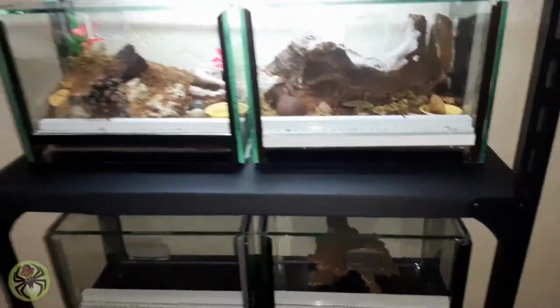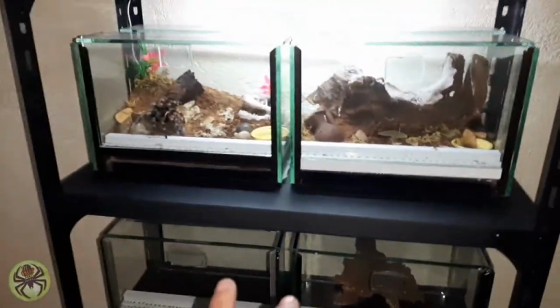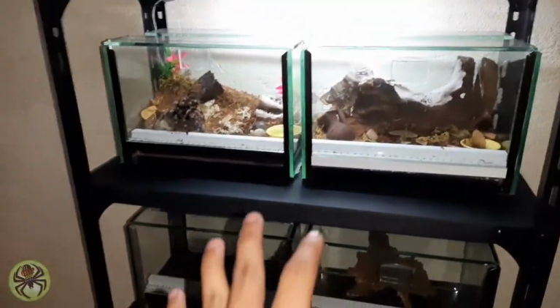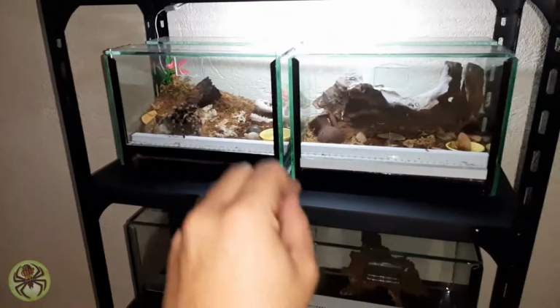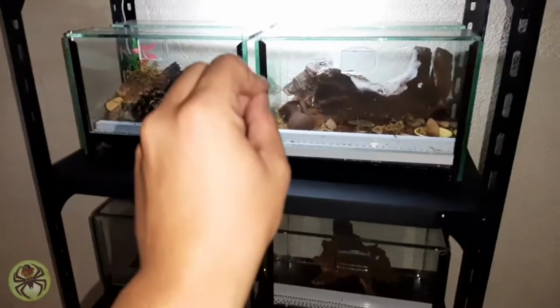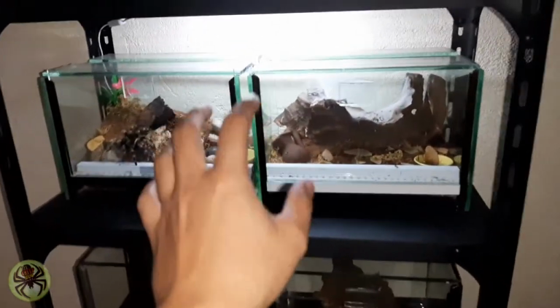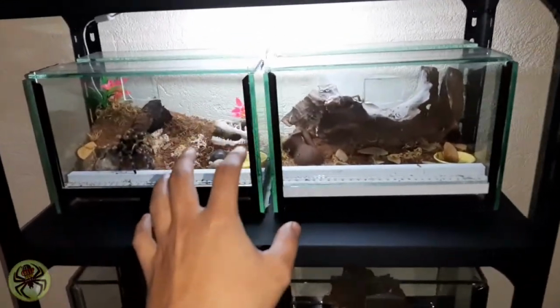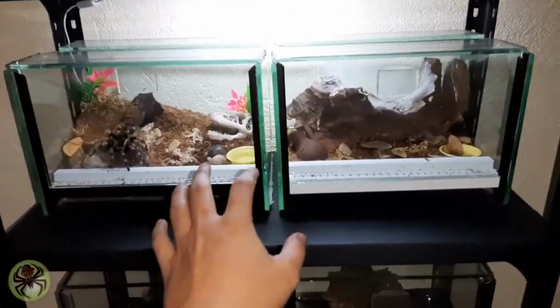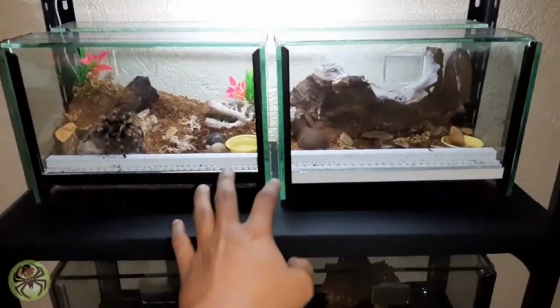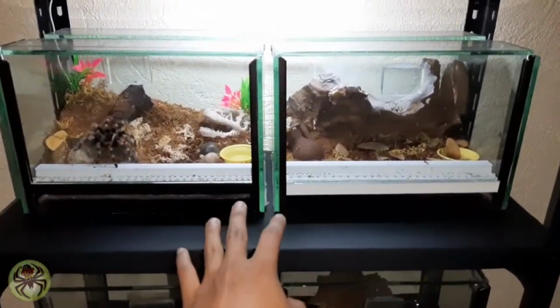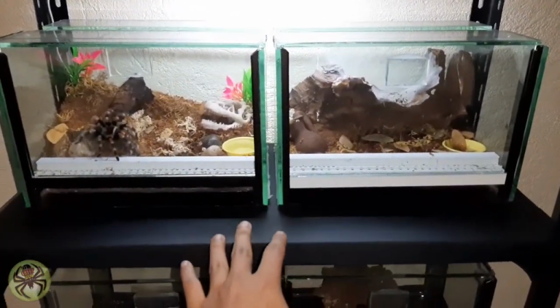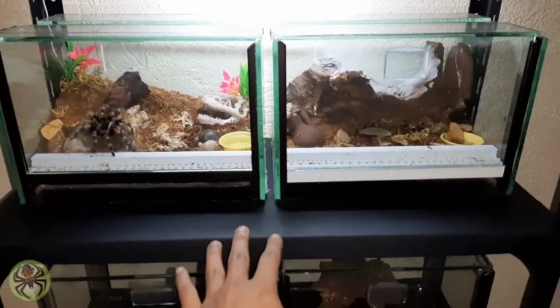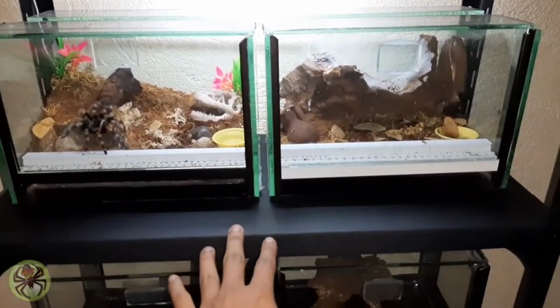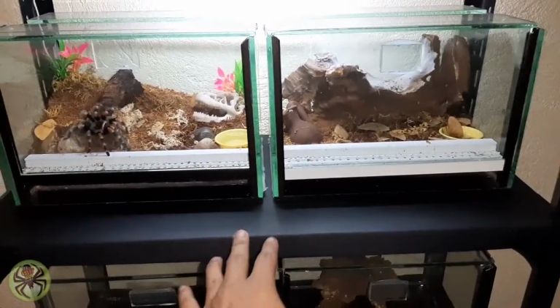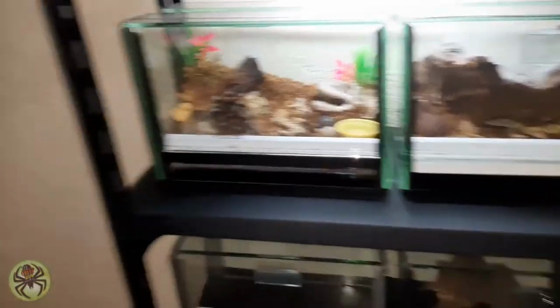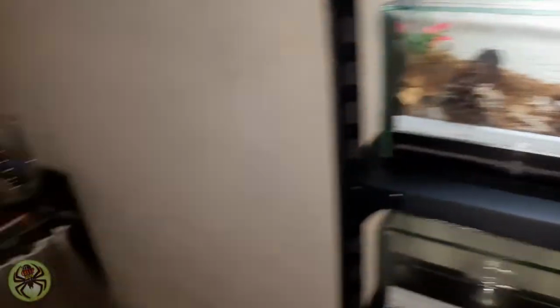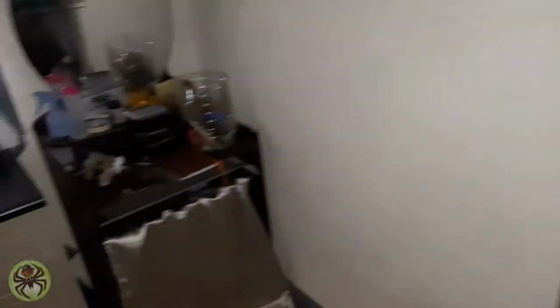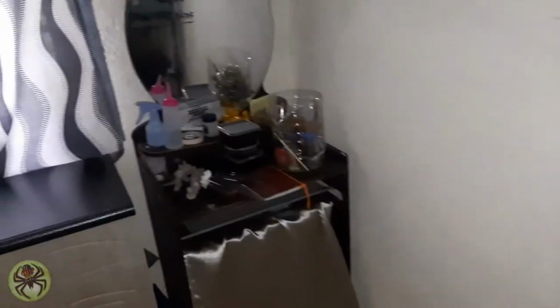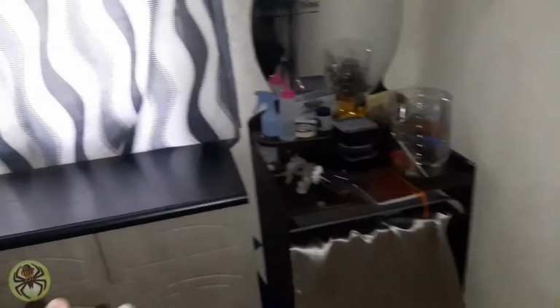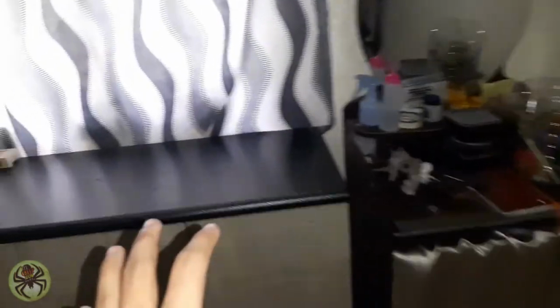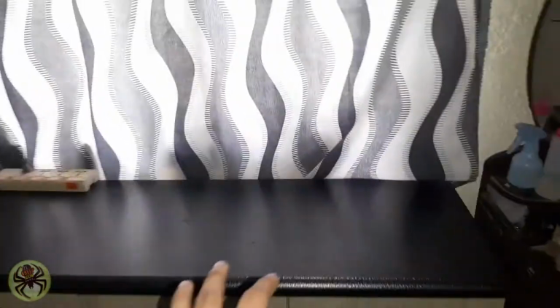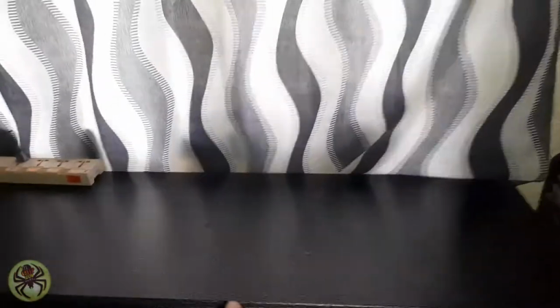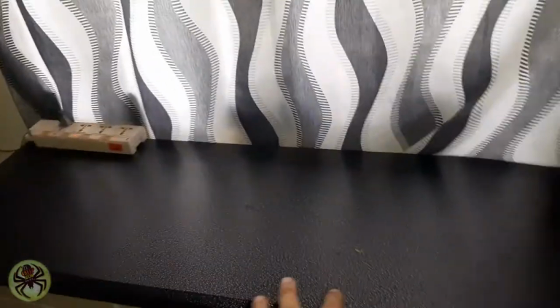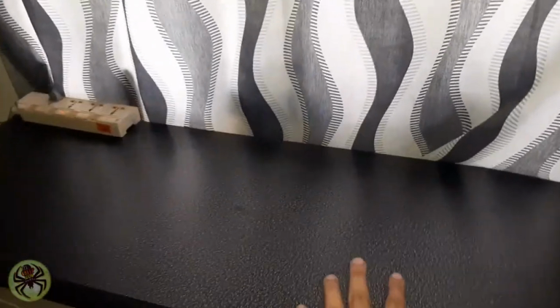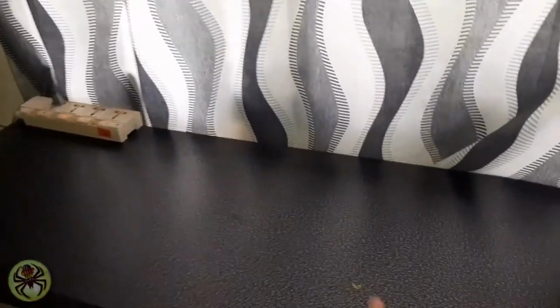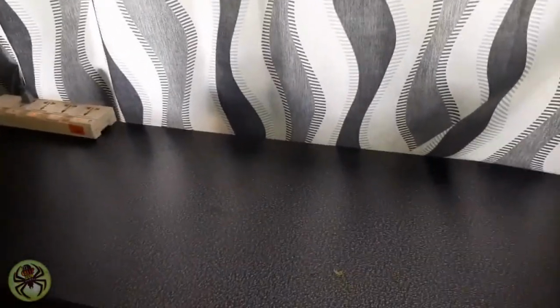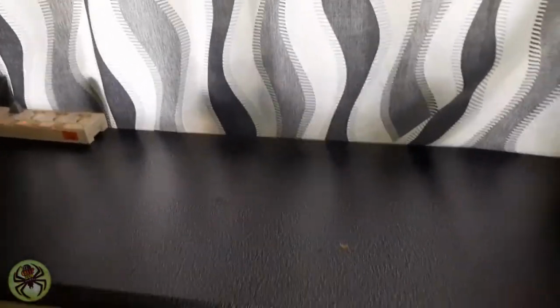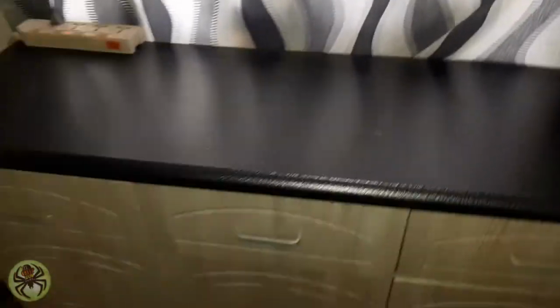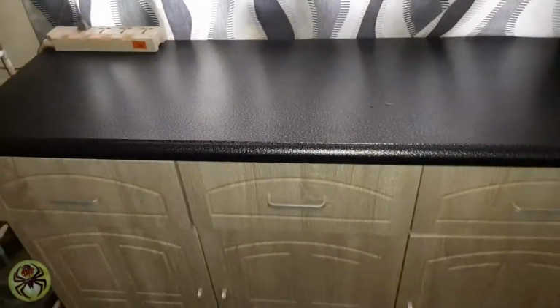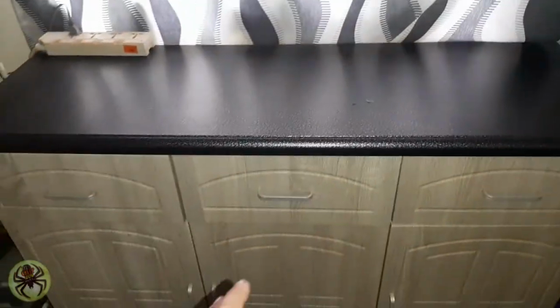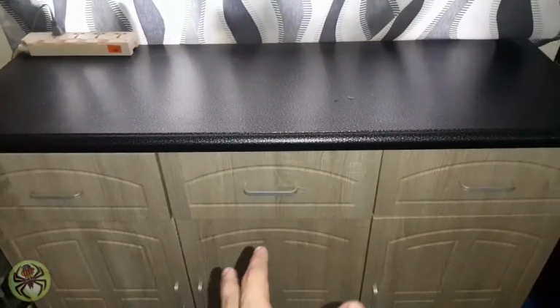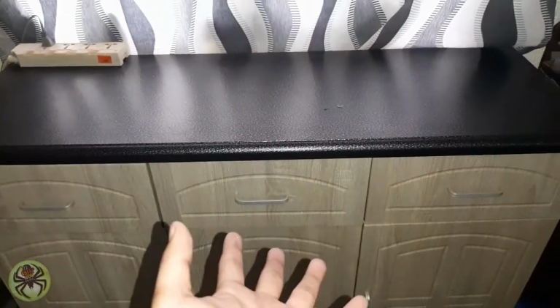Nilipat ko yung mga tarantulas ko dito, yung mga glass enclosure ko nga. Dating dito nakalagay sa cabinet lang. Mga pansin nyo yan.